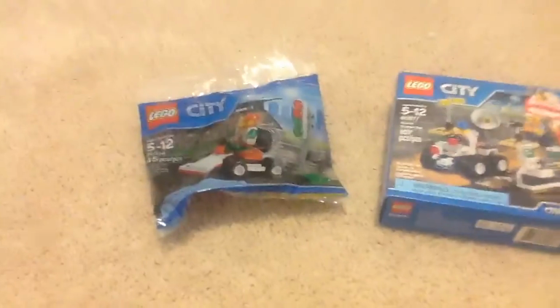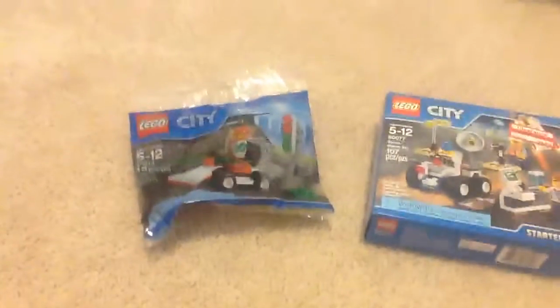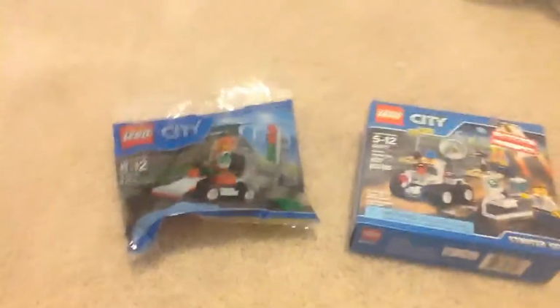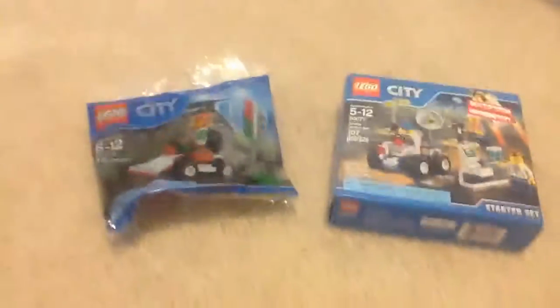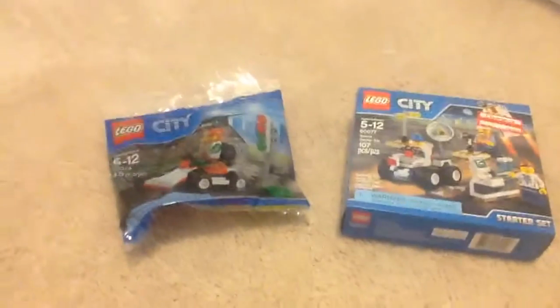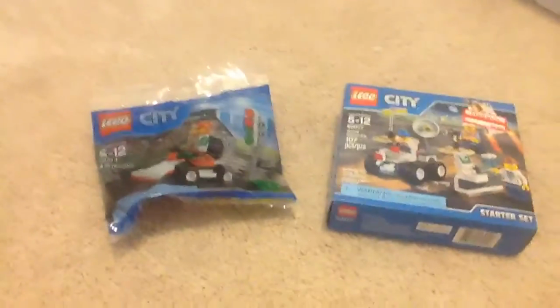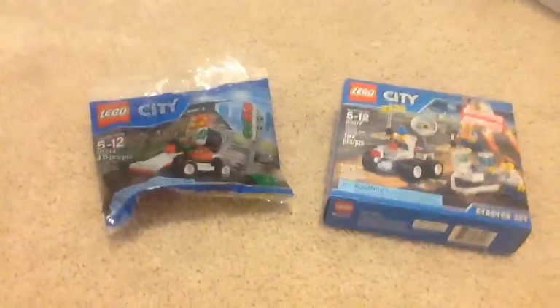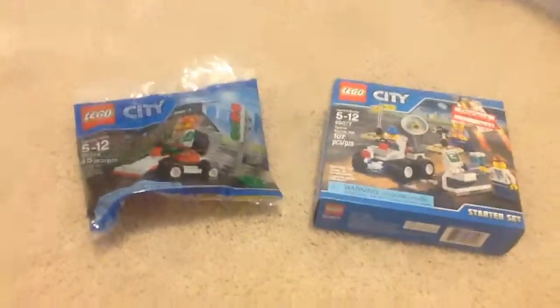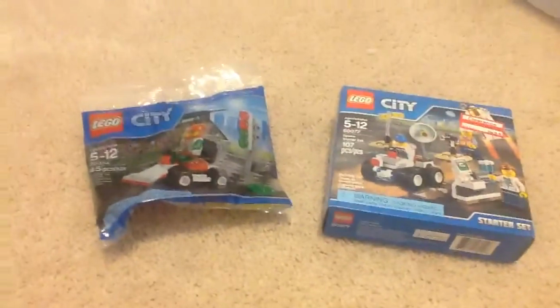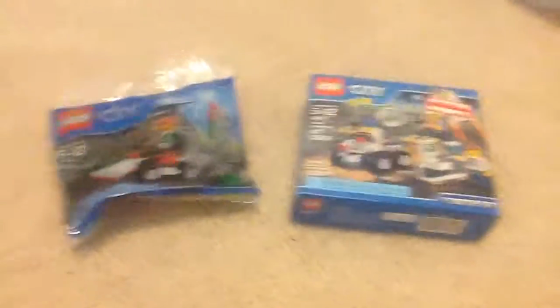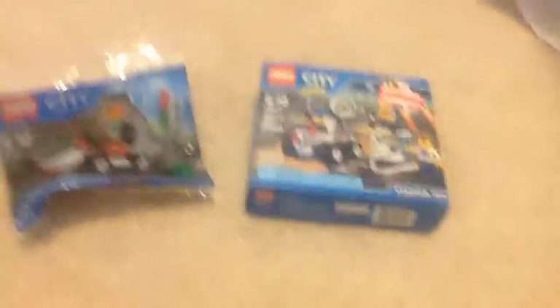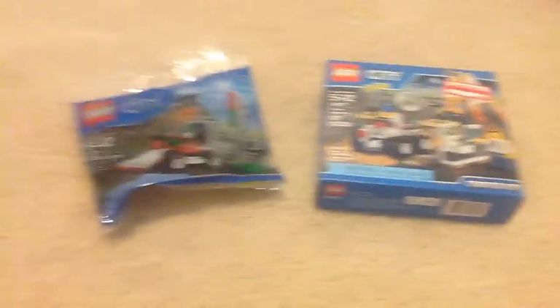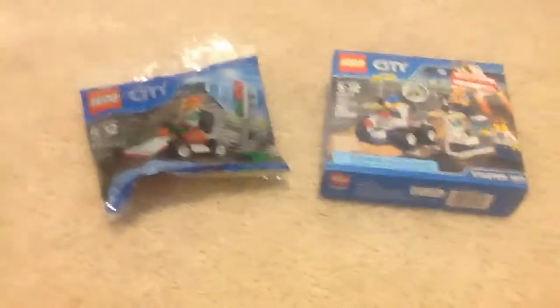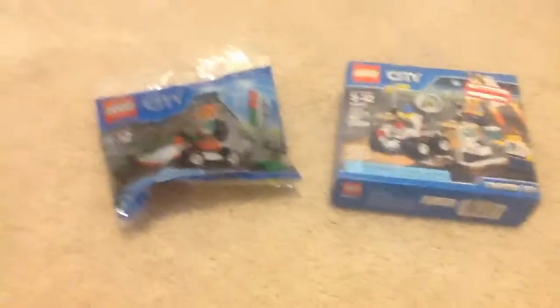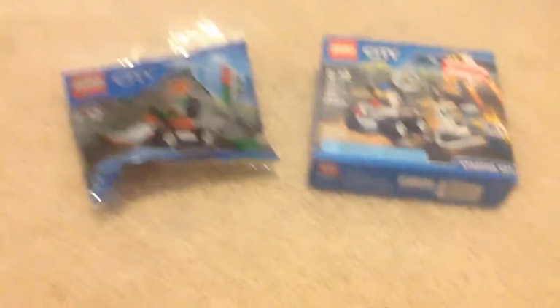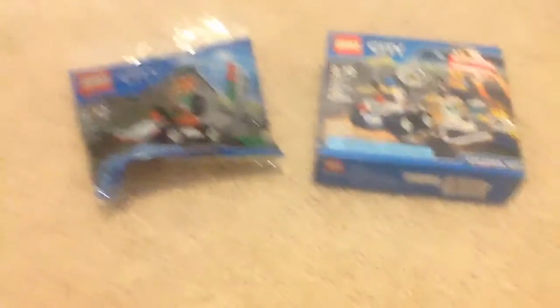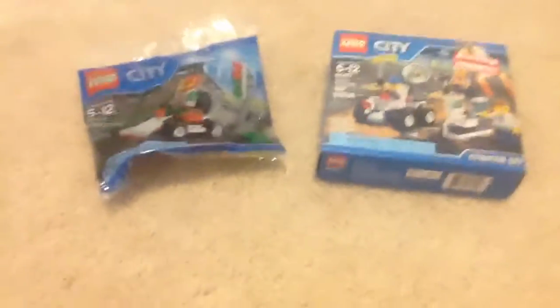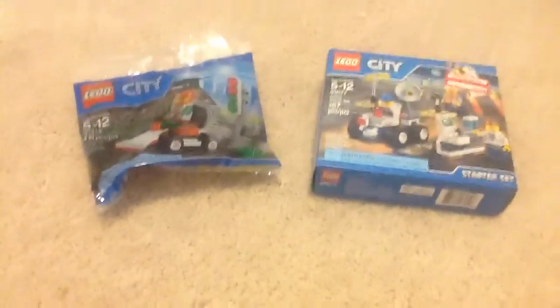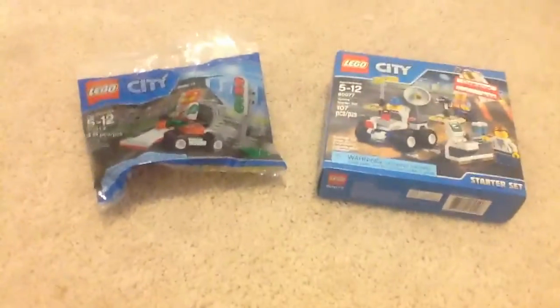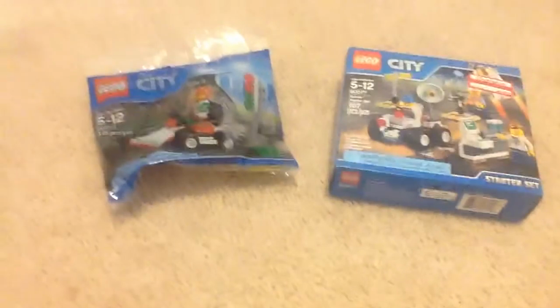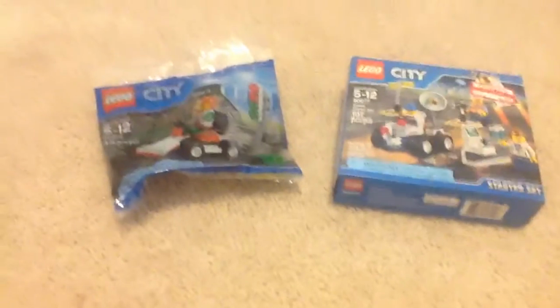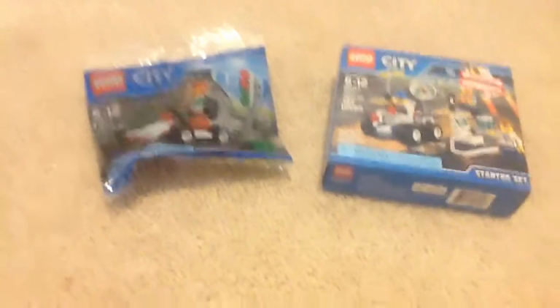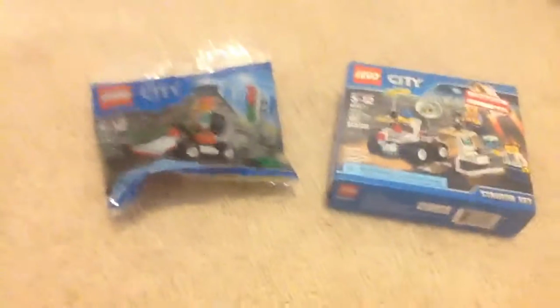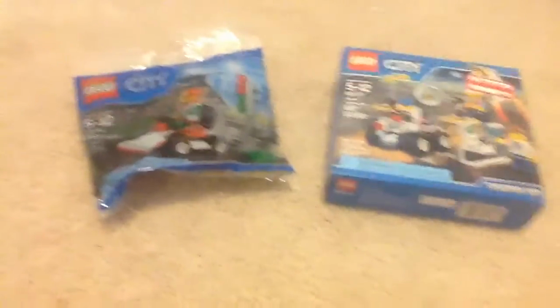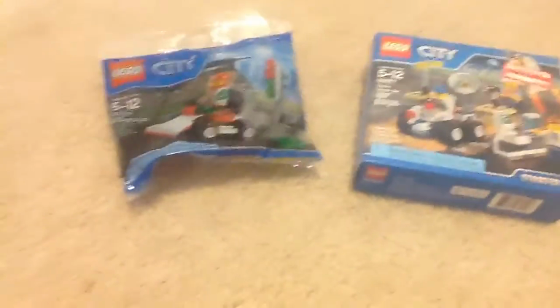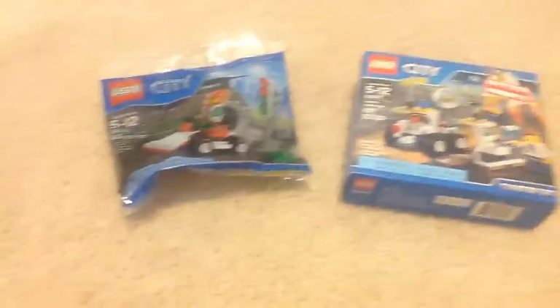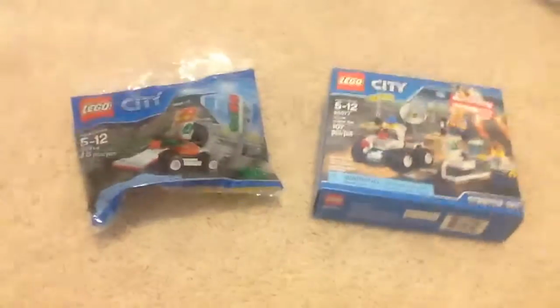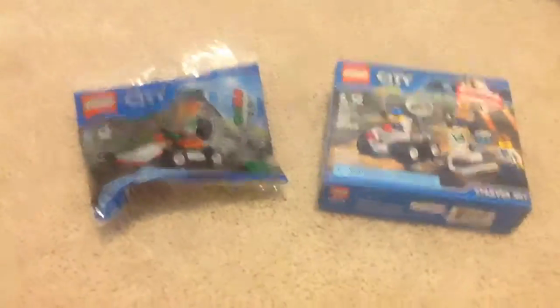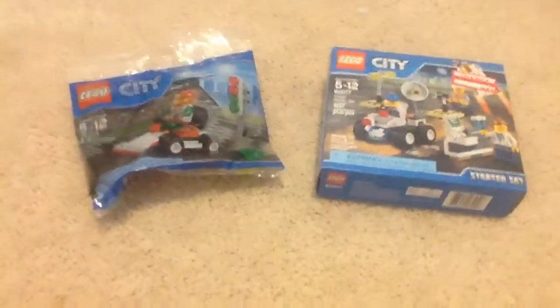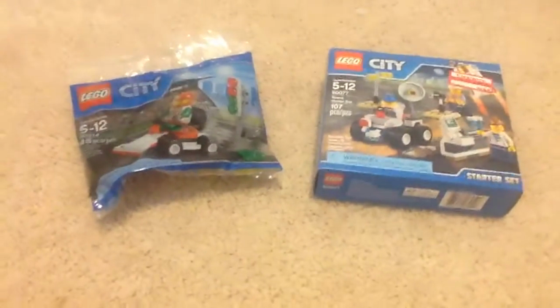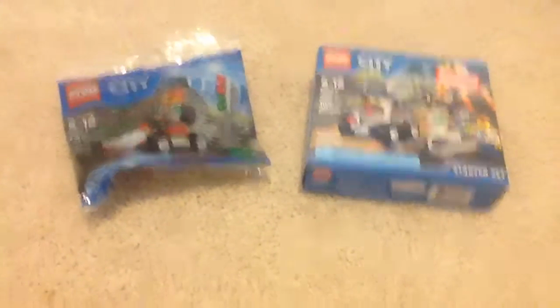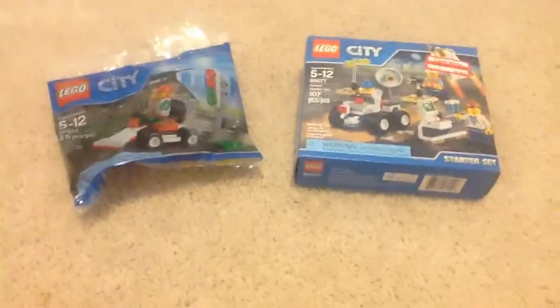I have more sets to review, so here are these sets. I actually have two more sets with me that I brought to my grandparents' house to review as well, and also a speed build.